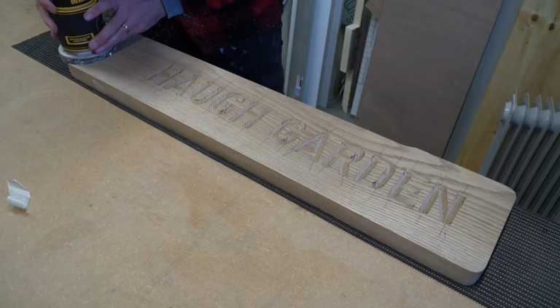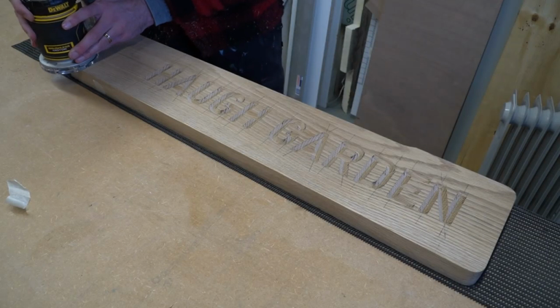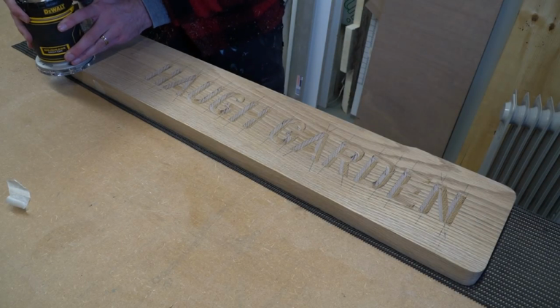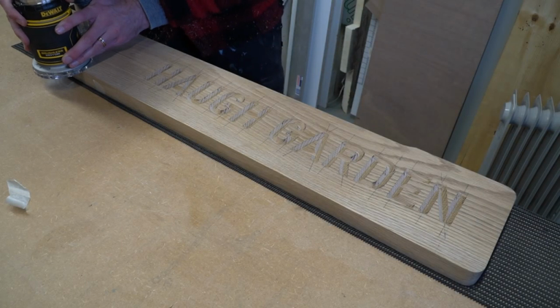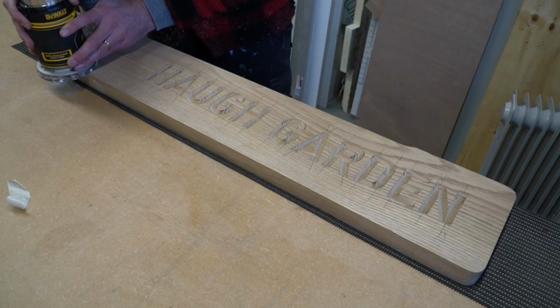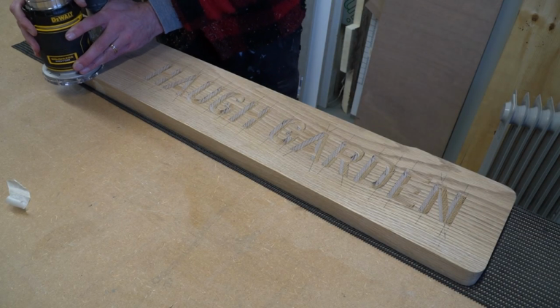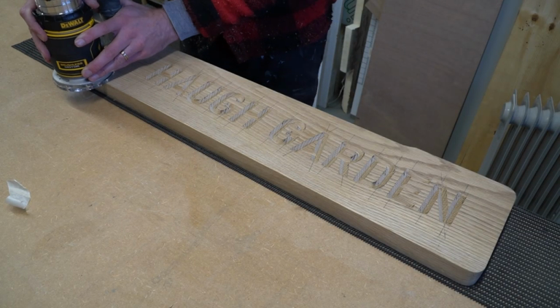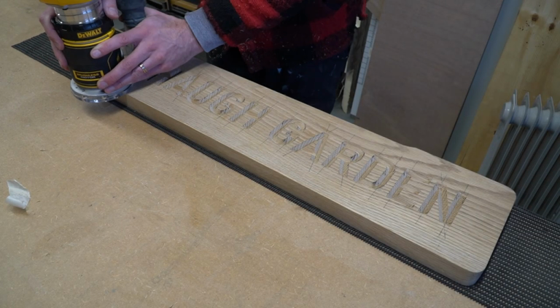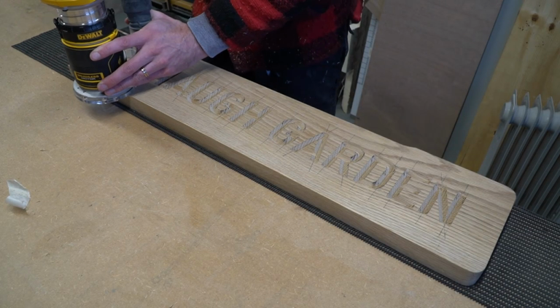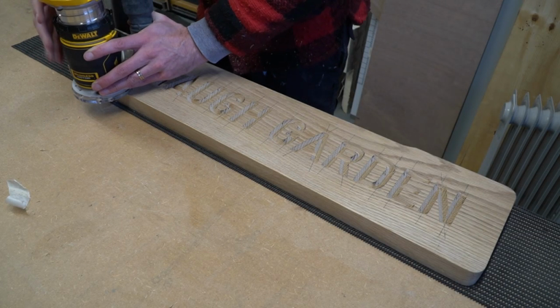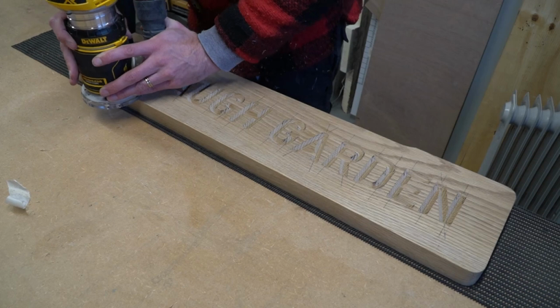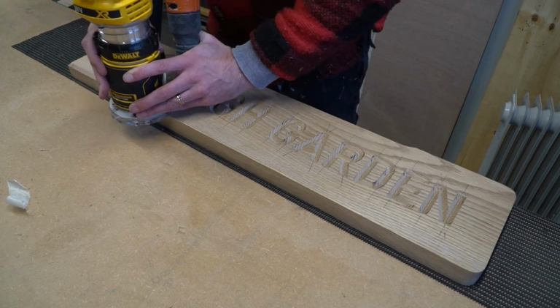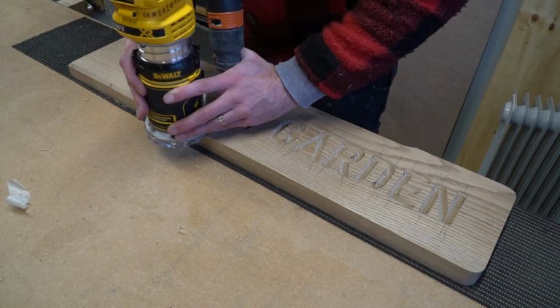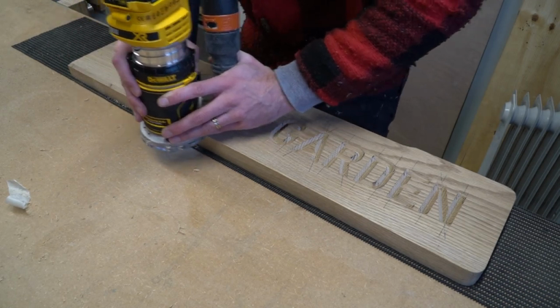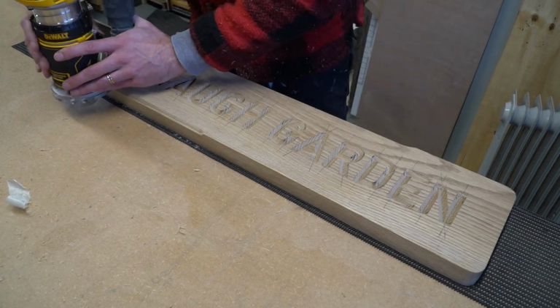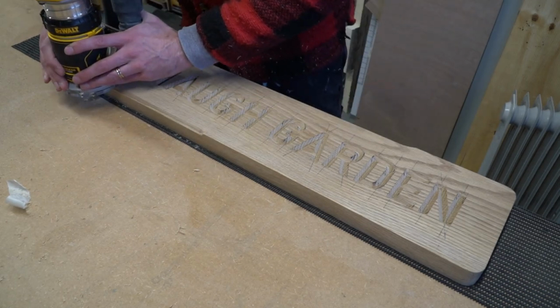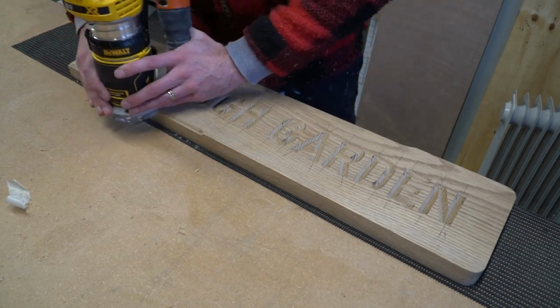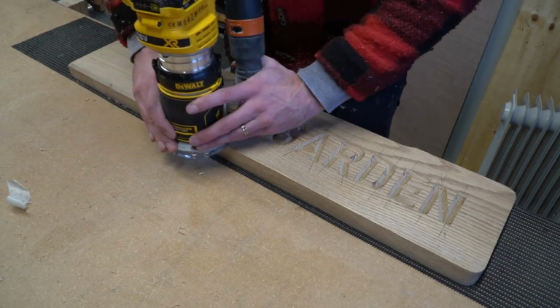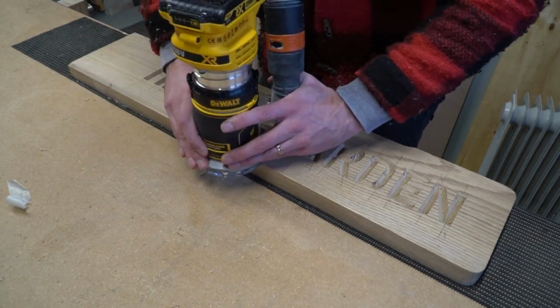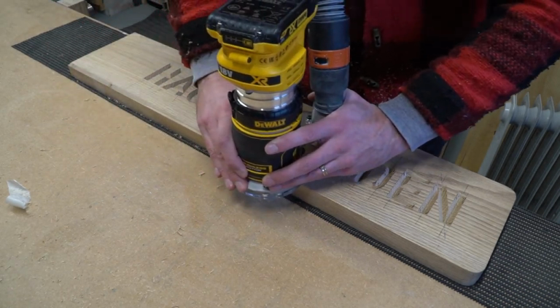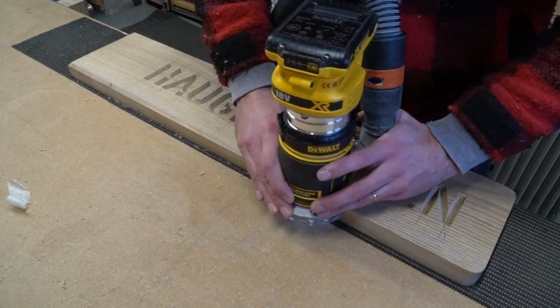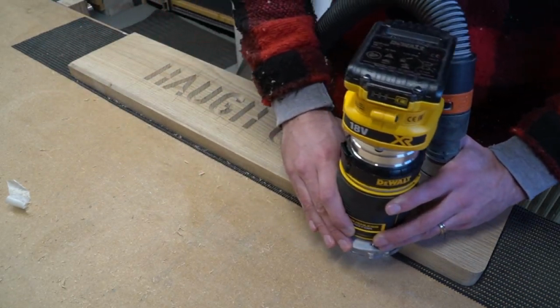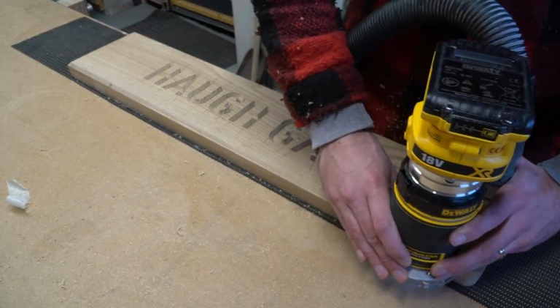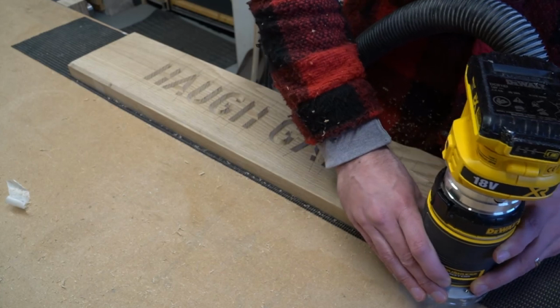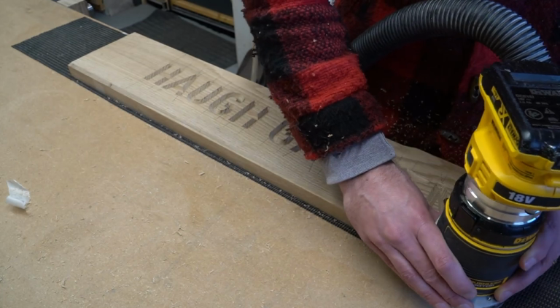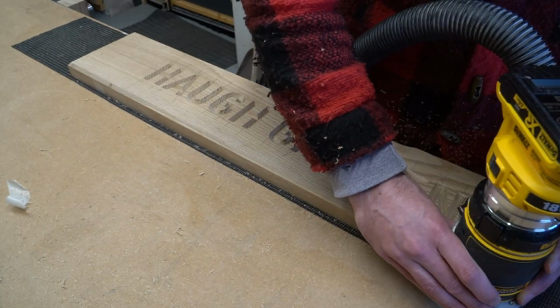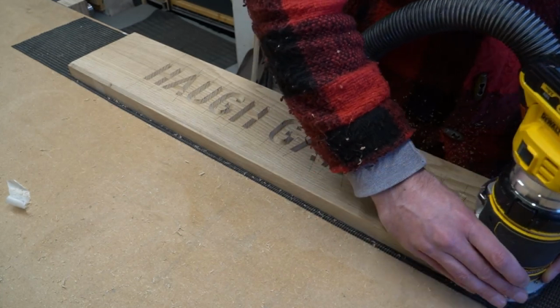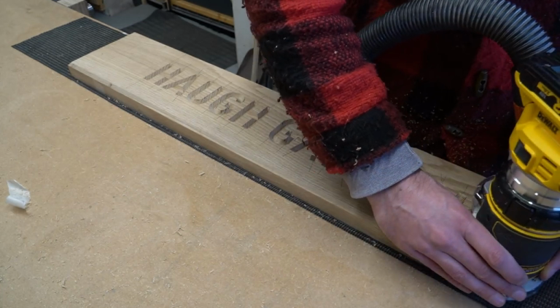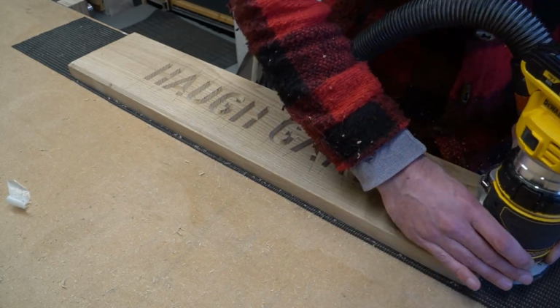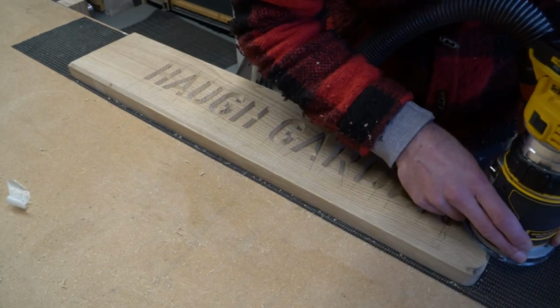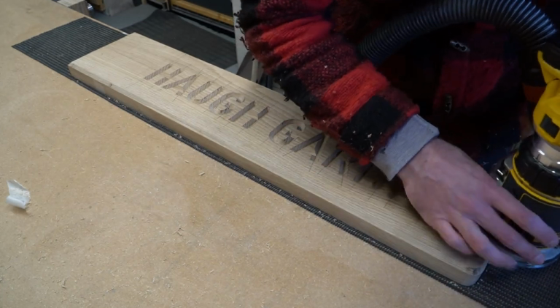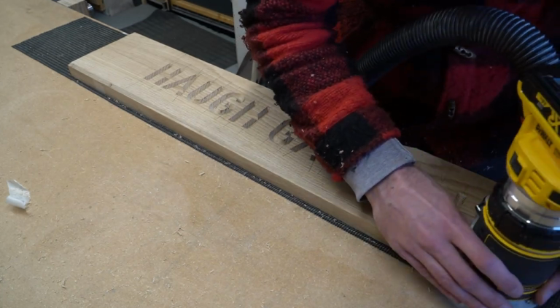Using a chamfer bit, we ran the router around the circumference of the house sign, stopping 100mm from the edge, because the way that this sign seats into its oak post we wanted it to be nice and flush.